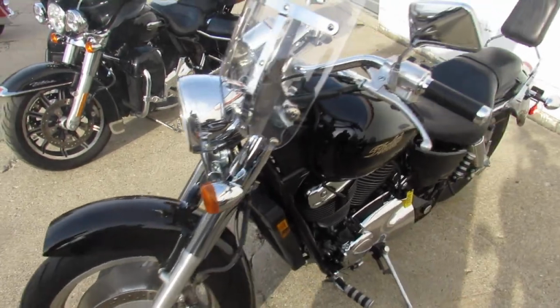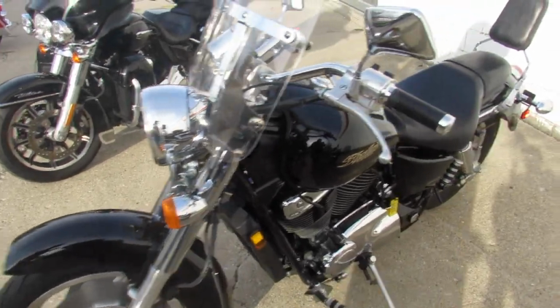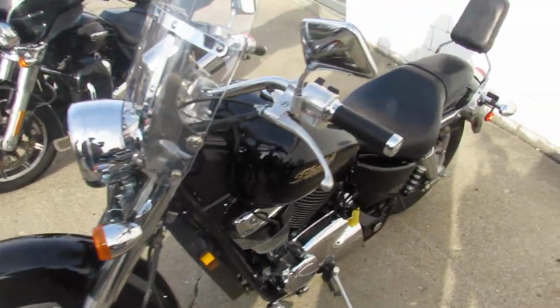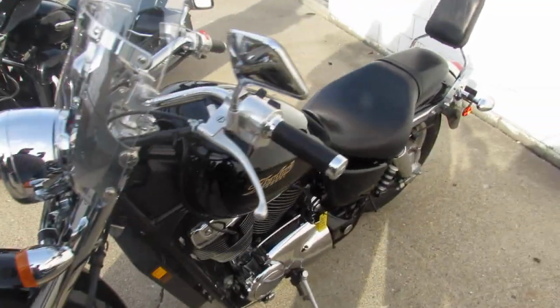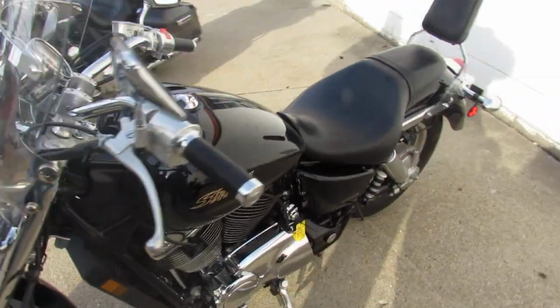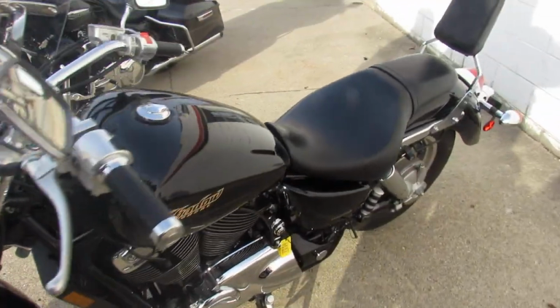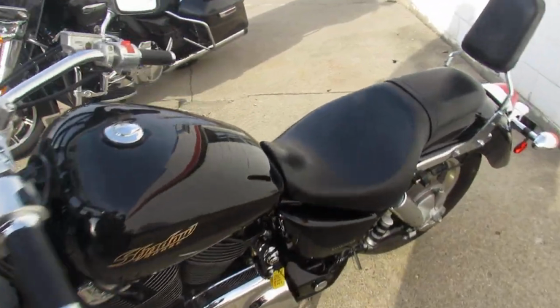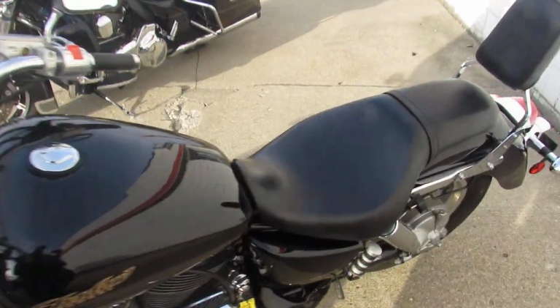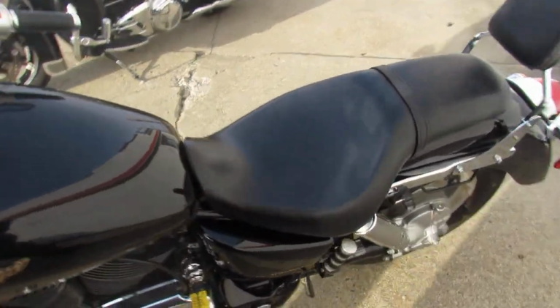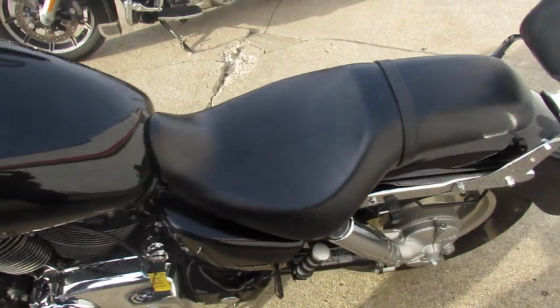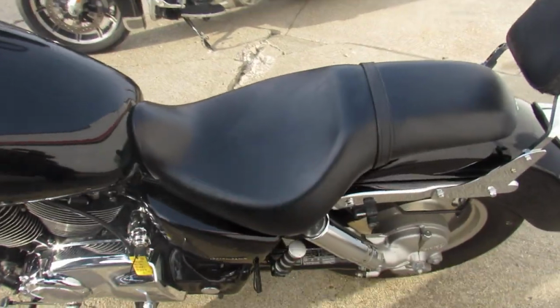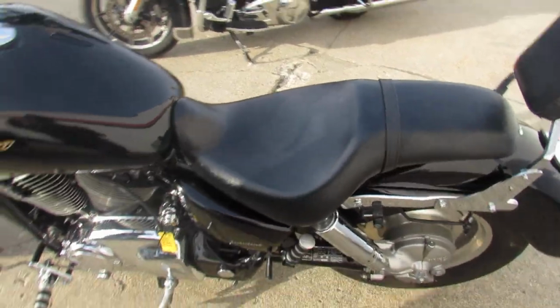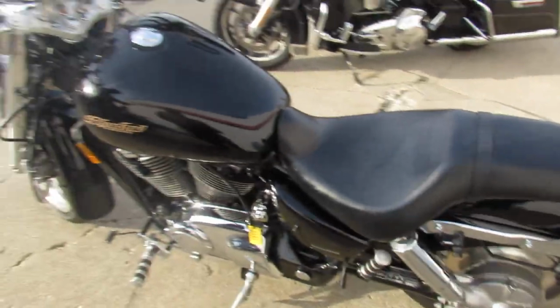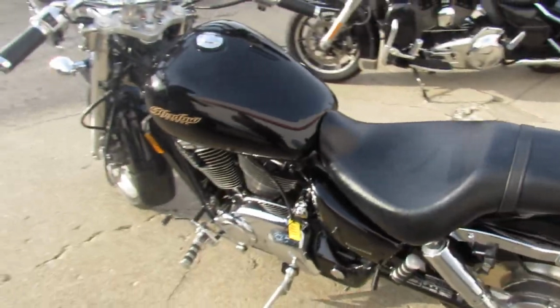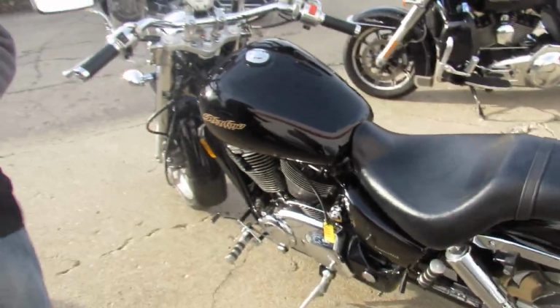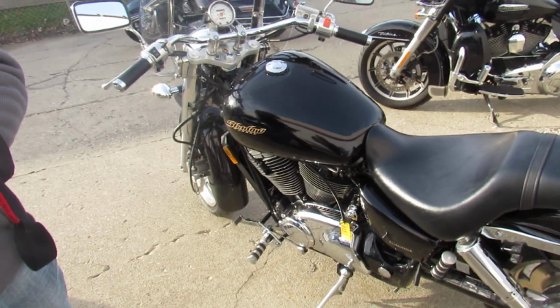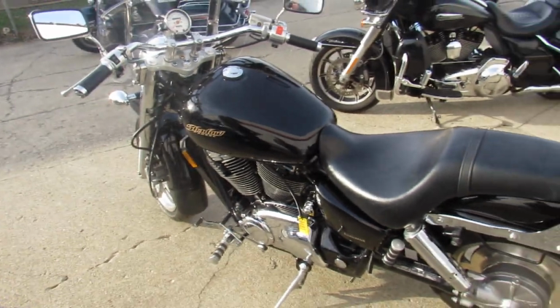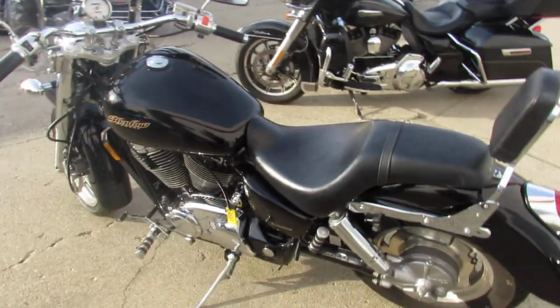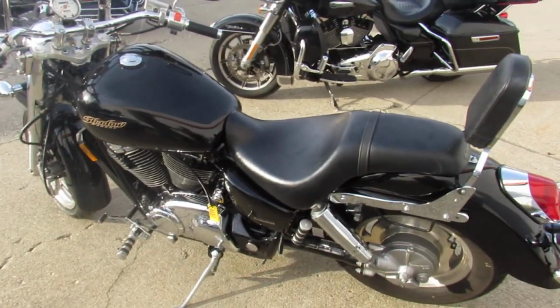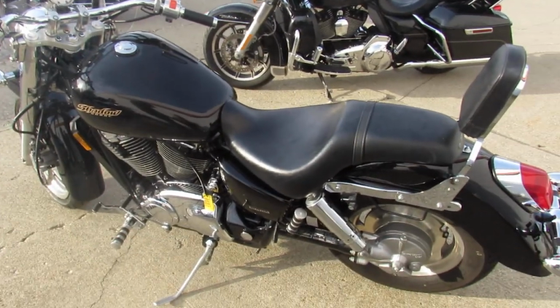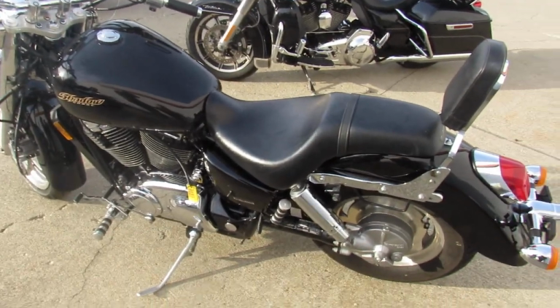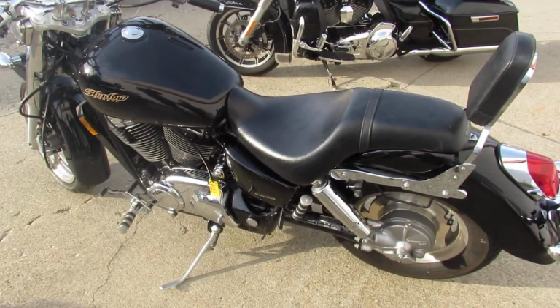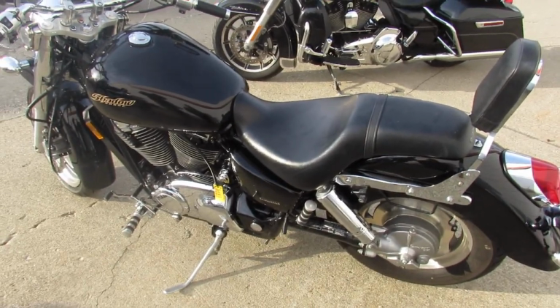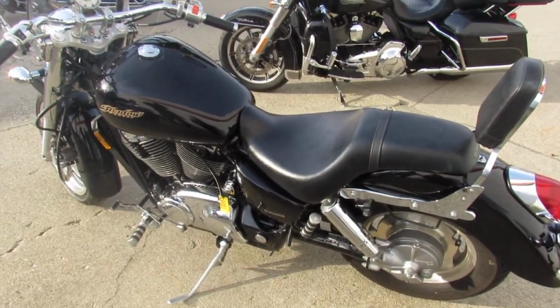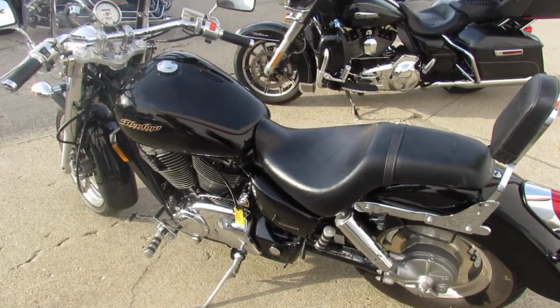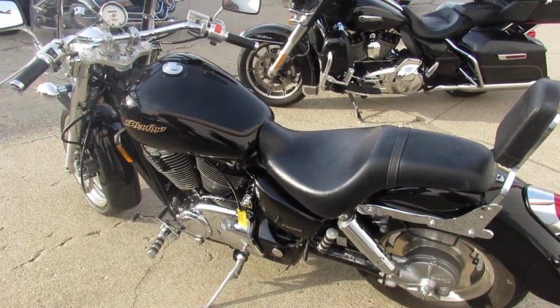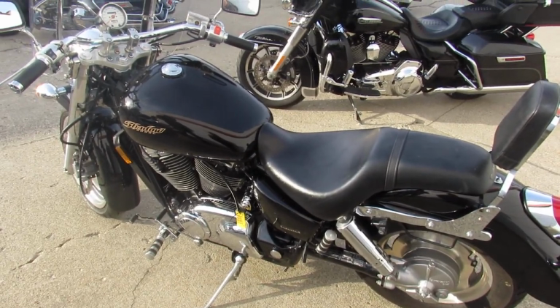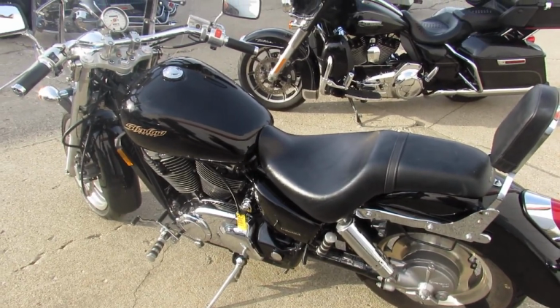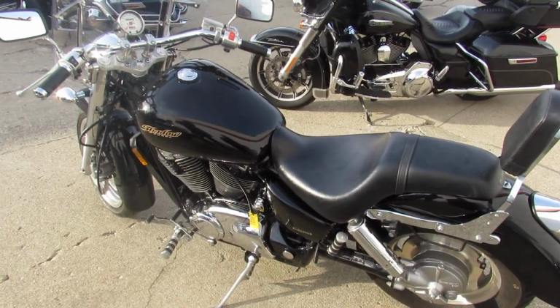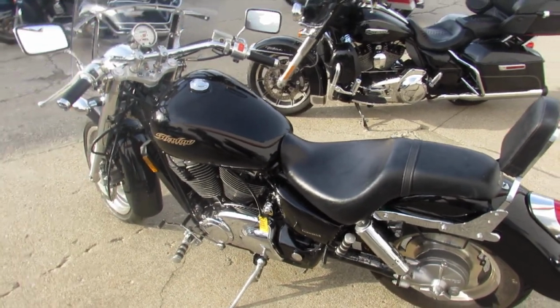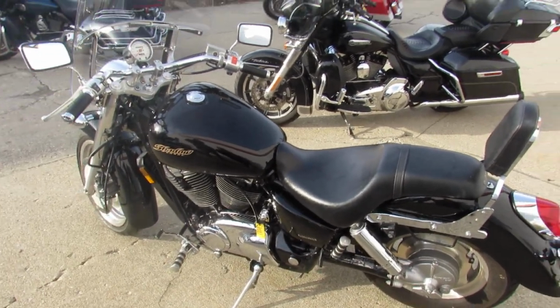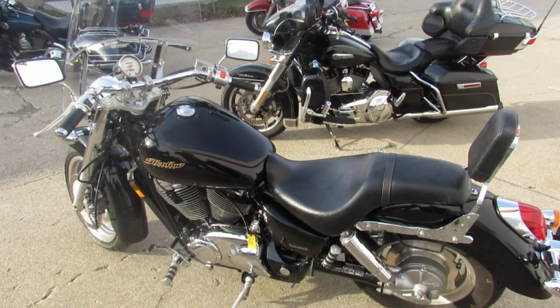It's just been serviced at a factory authorized Honda dealership — been inspected, all the fluids have been changed. Ready to ride. You guys can buy with confidence. It's a nice, clean, low mileage bike for the money.